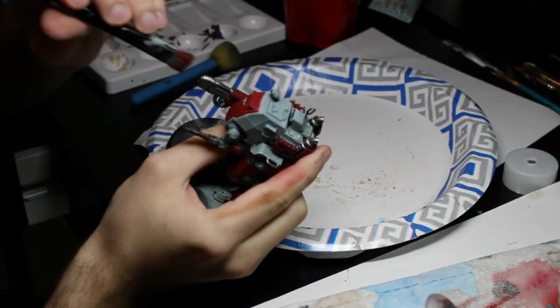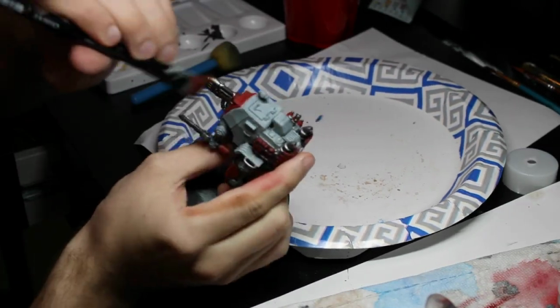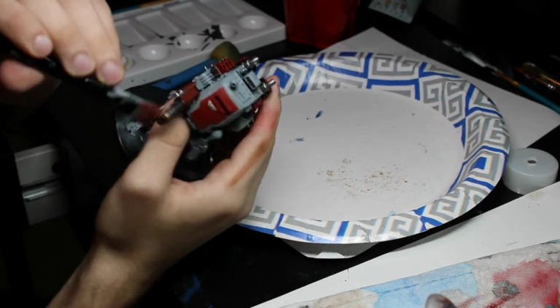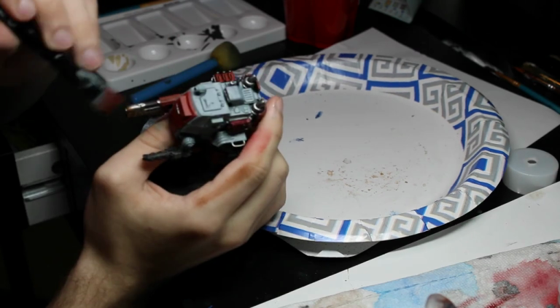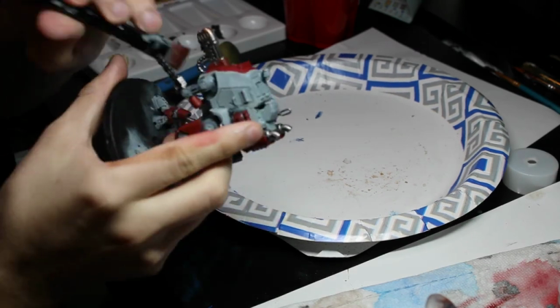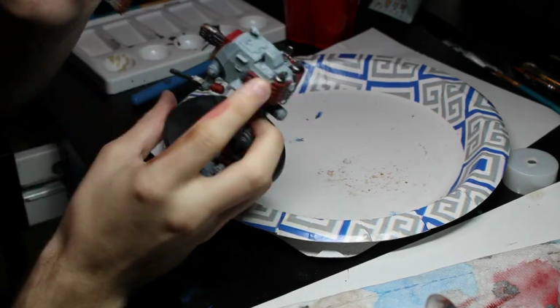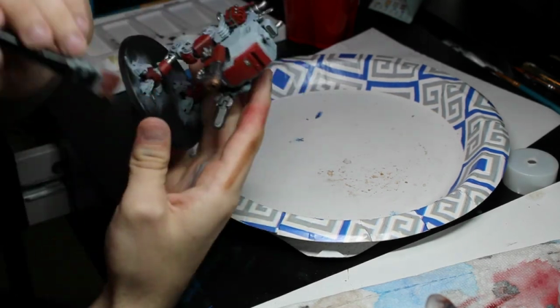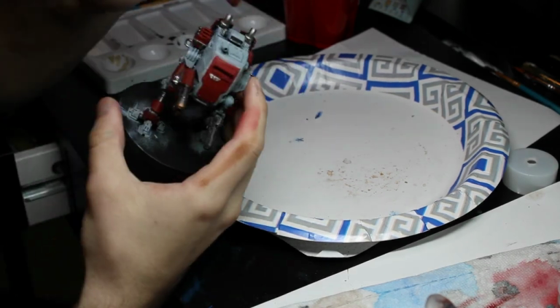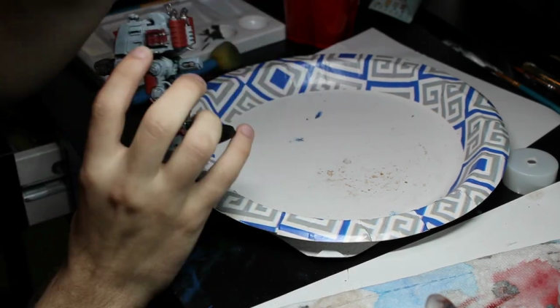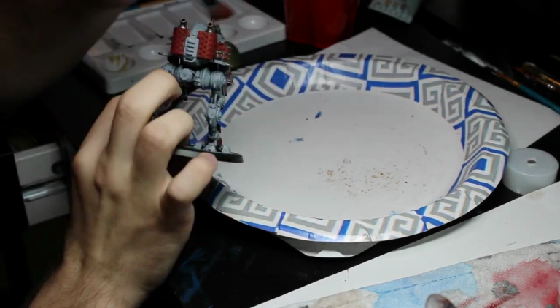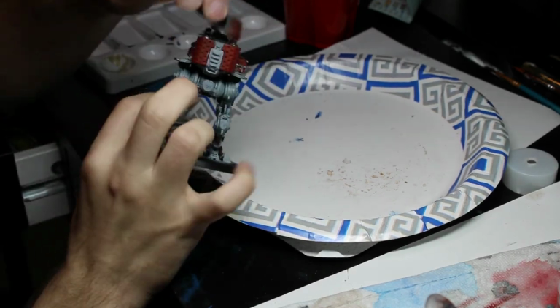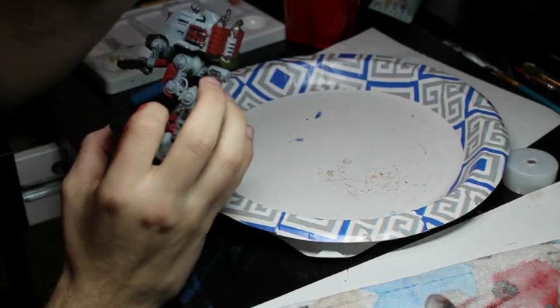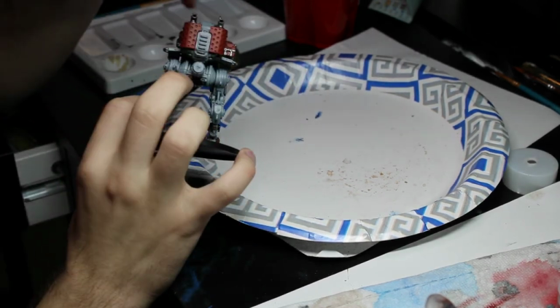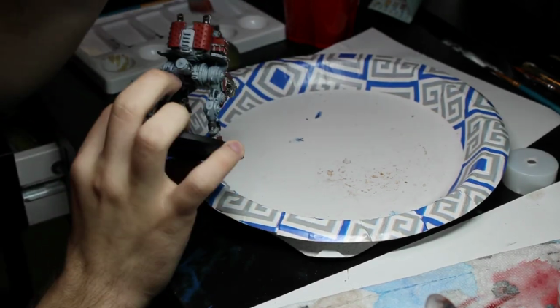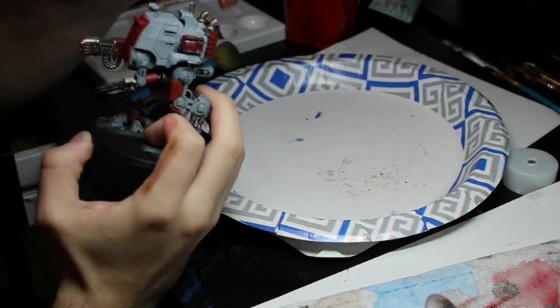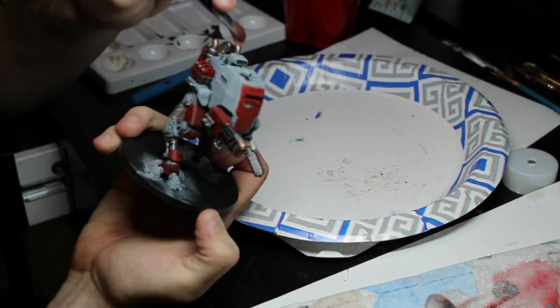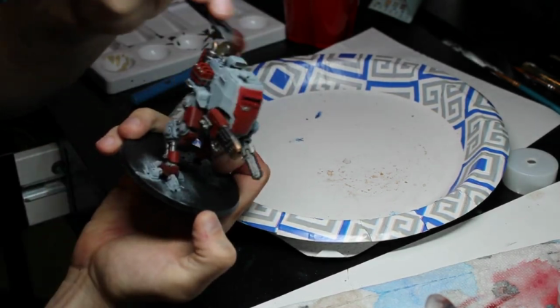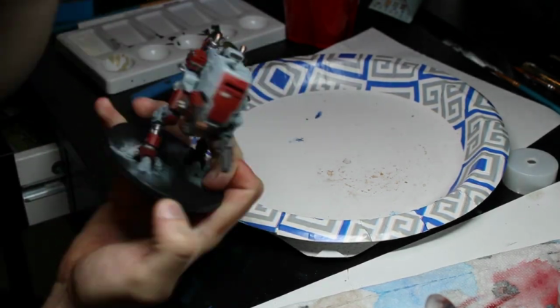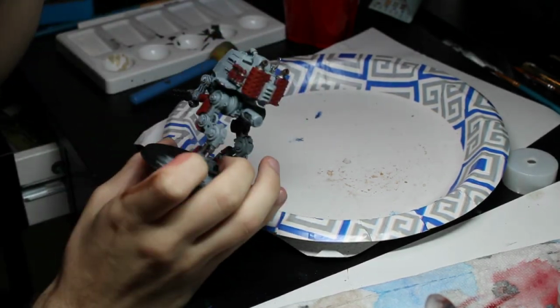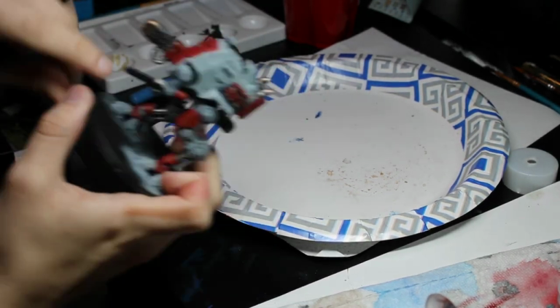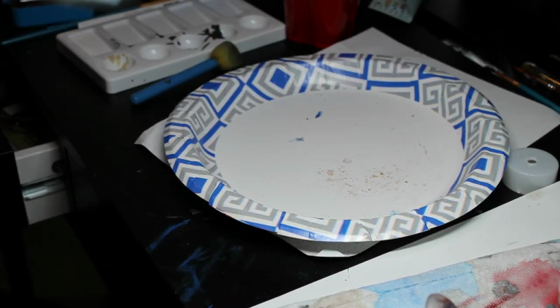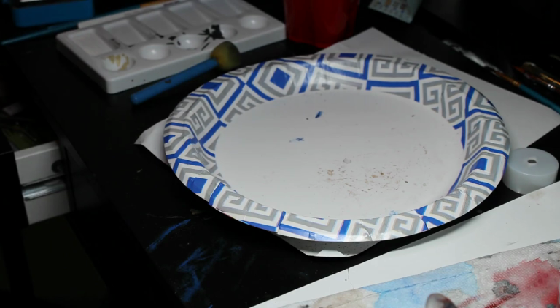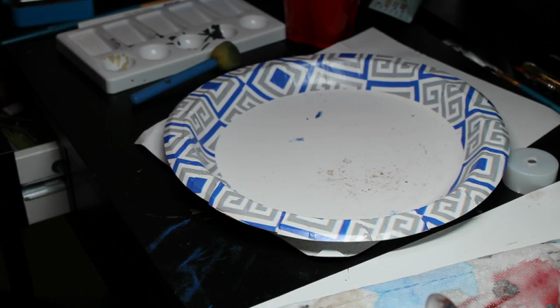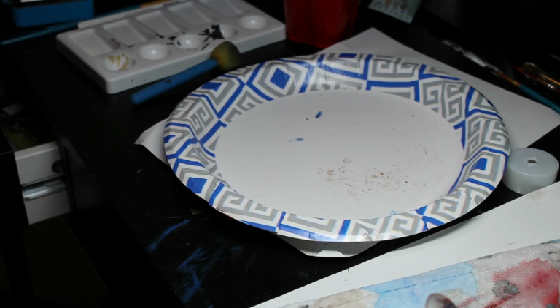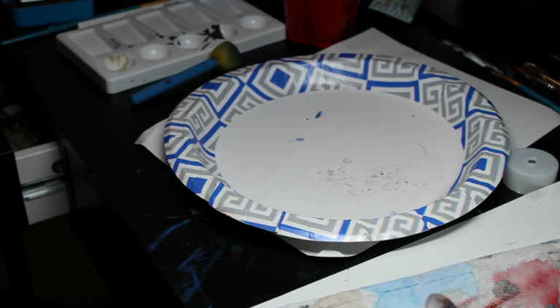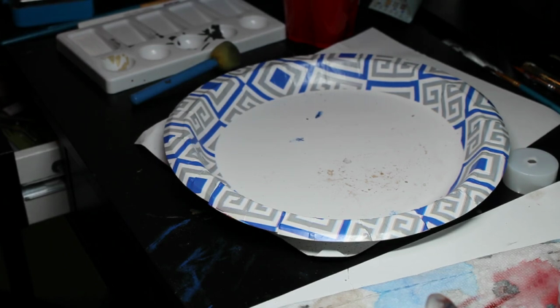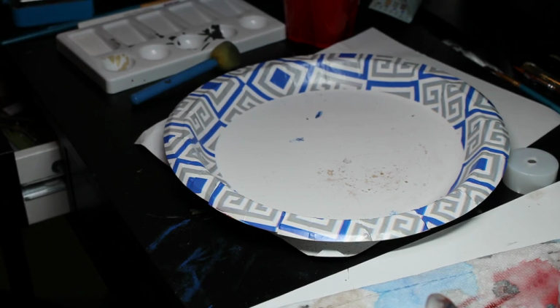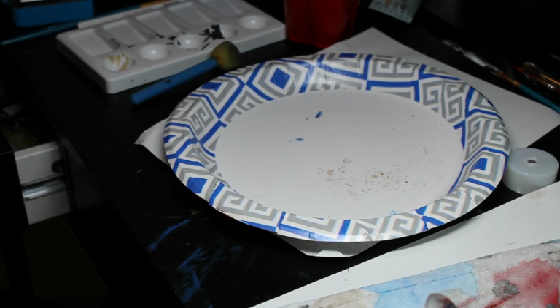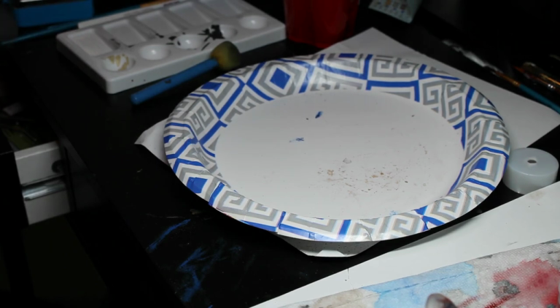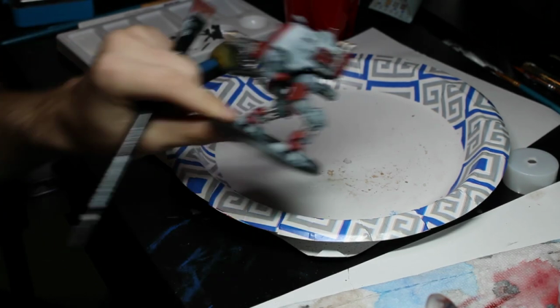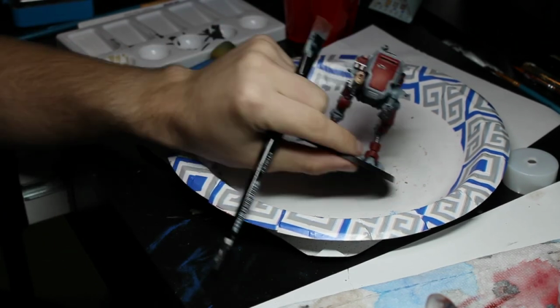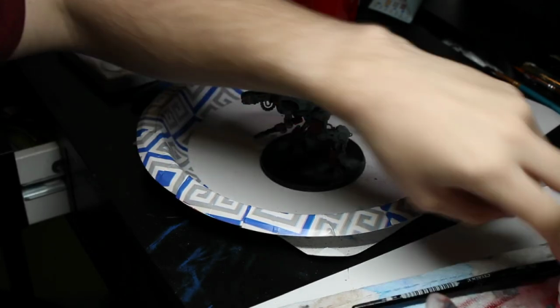I then used Althussar's Gold to give the plasma cannon and the exhaust ports a burn effect on them, and I also painted it on the teeth of the chainsaw.